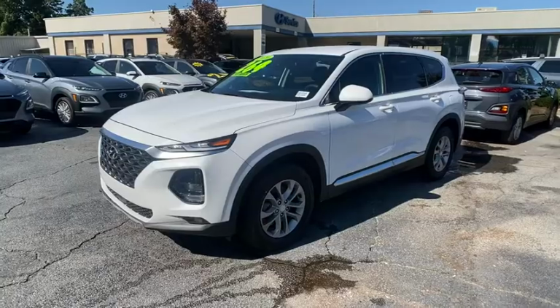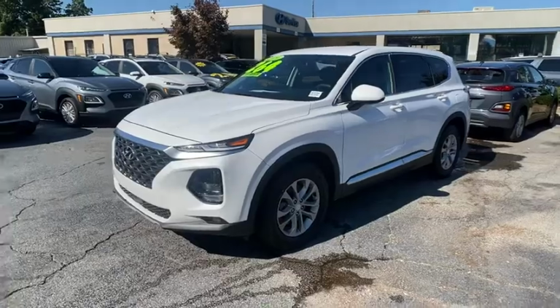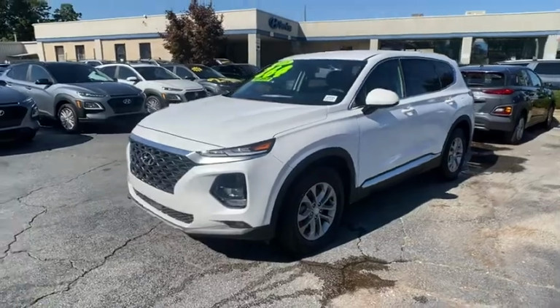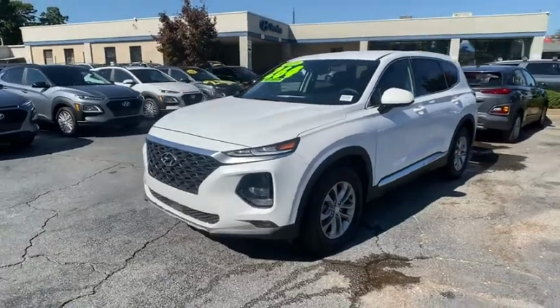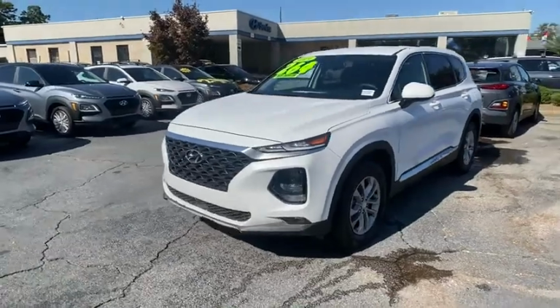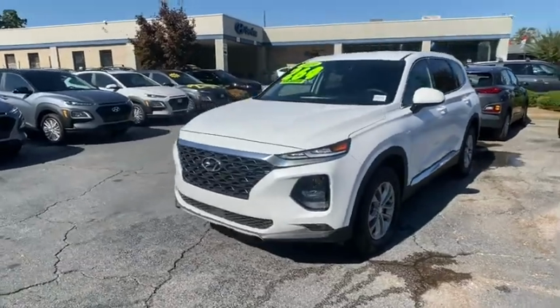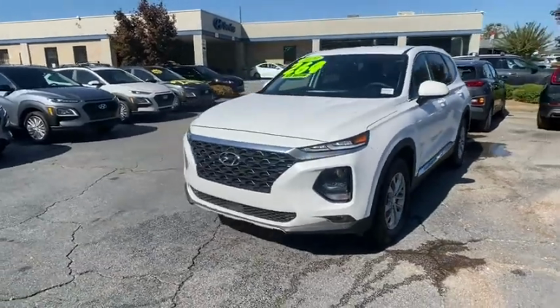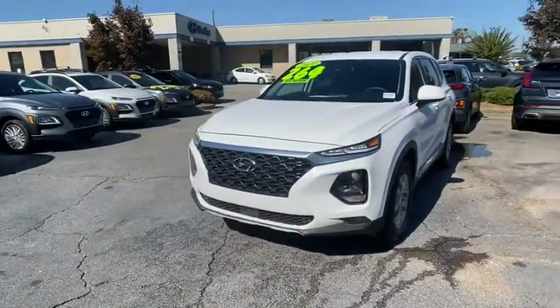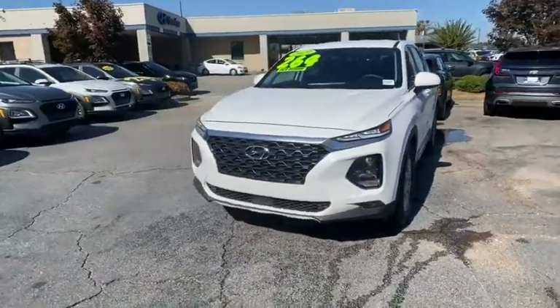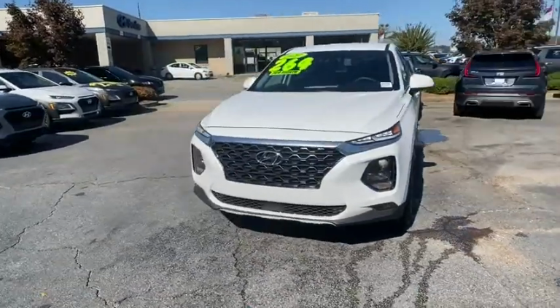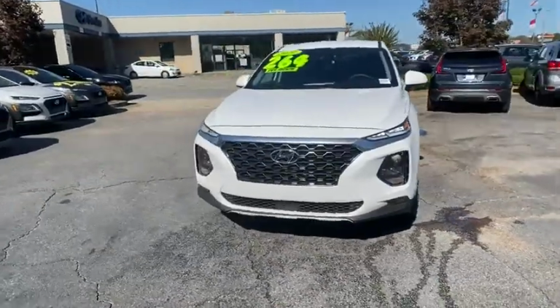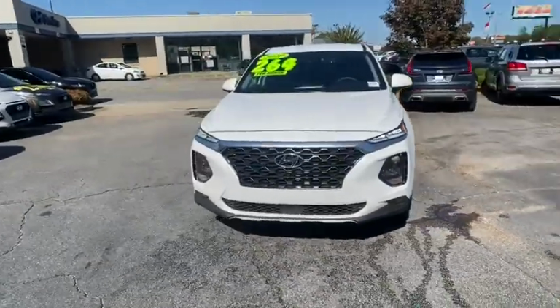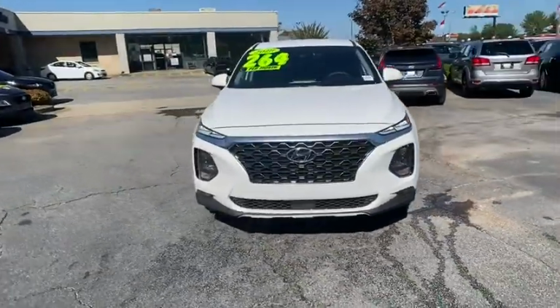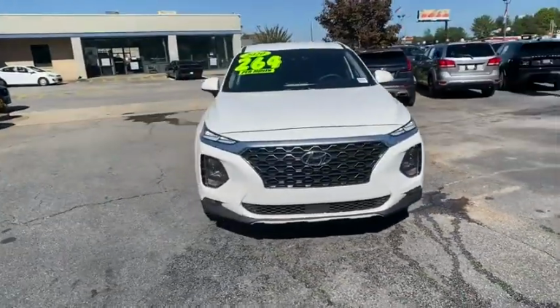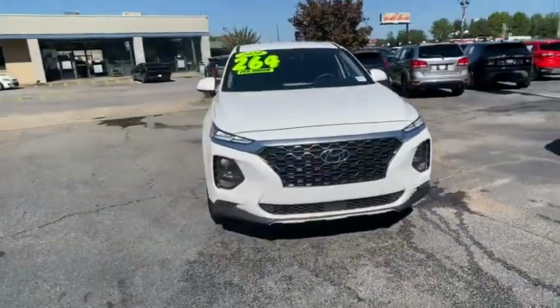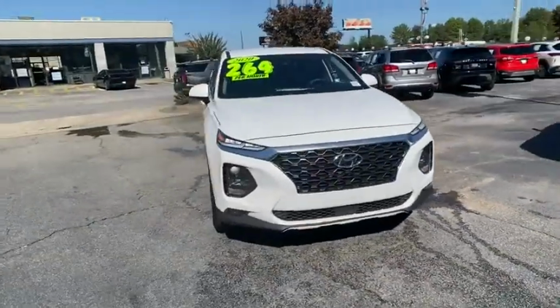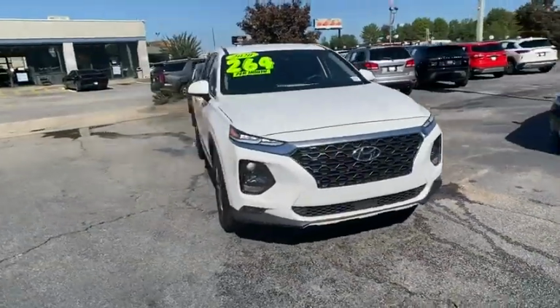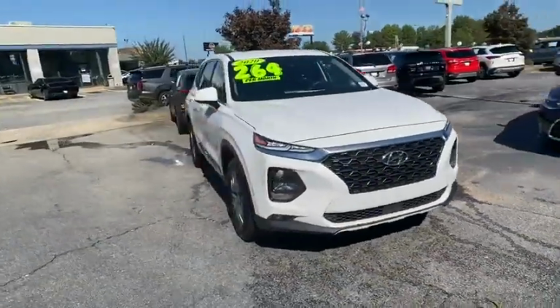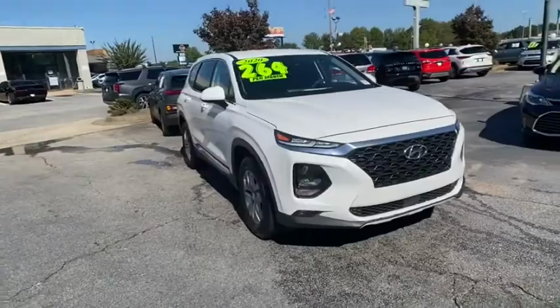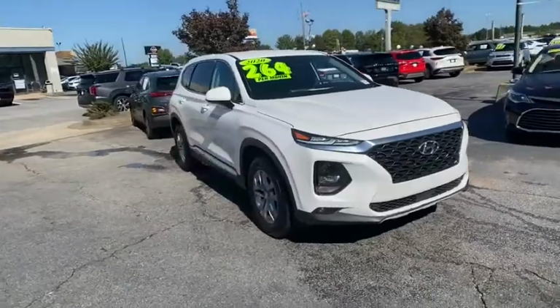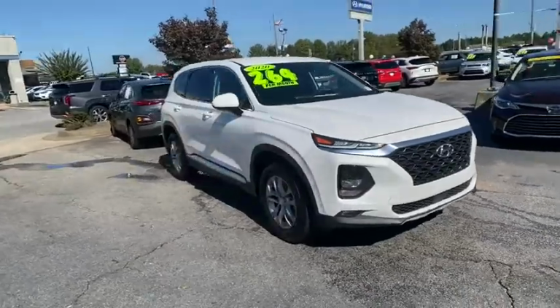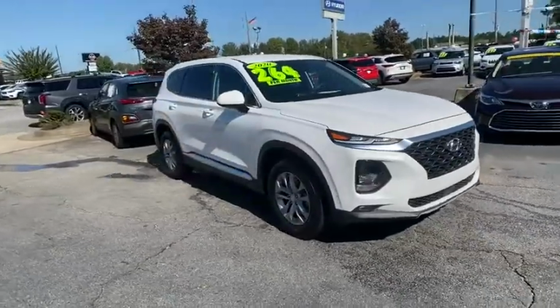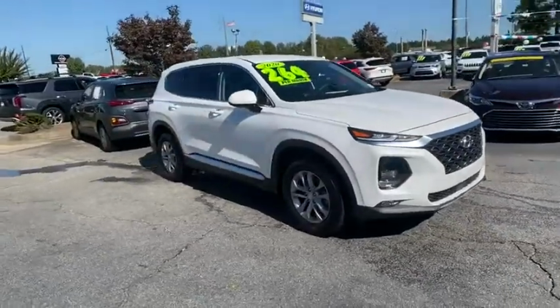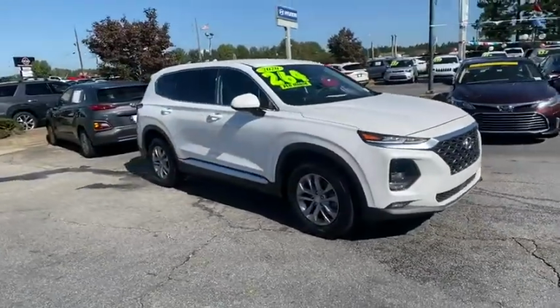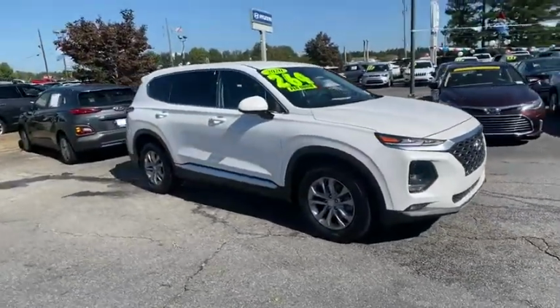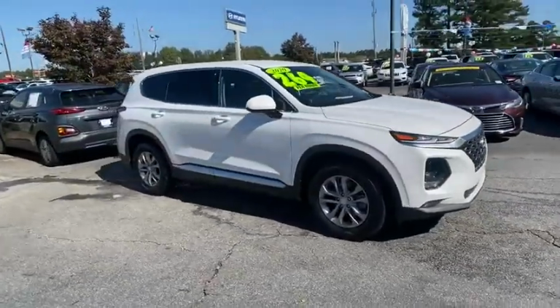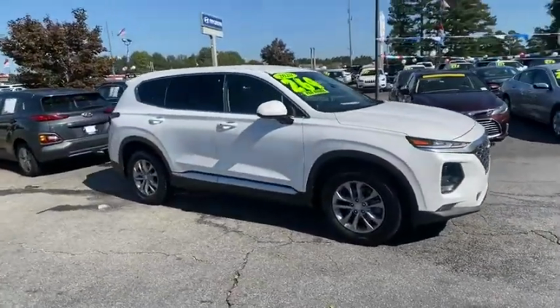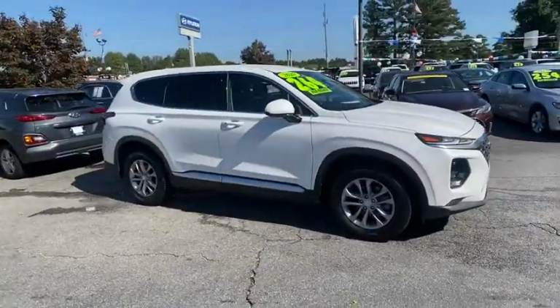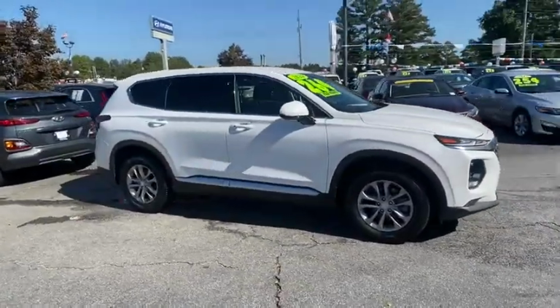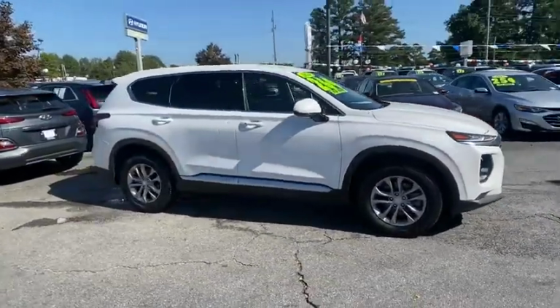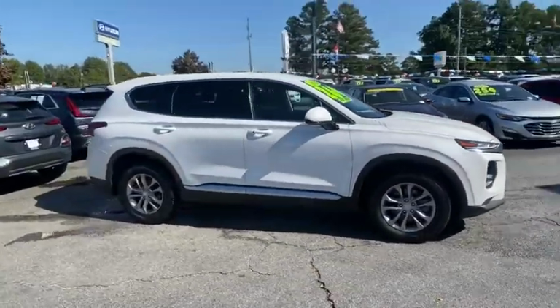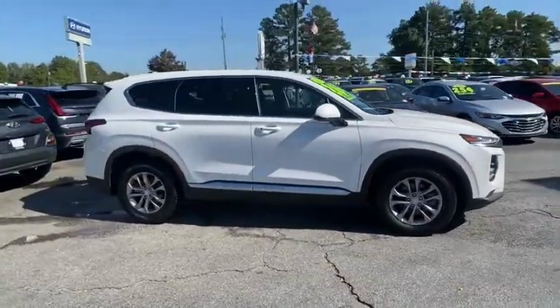Make a great choice today with the 2020 Hyundai Santa Fe. Style, quality, performance, value. Need we say more?